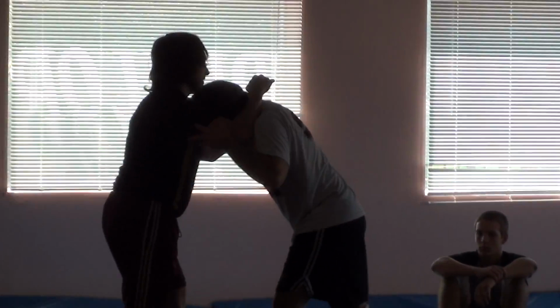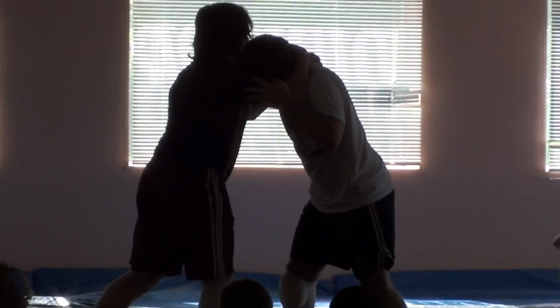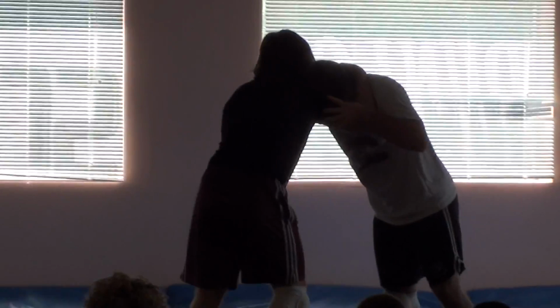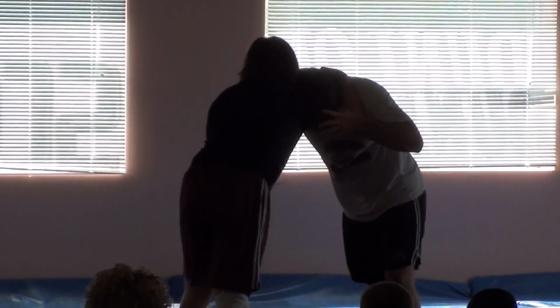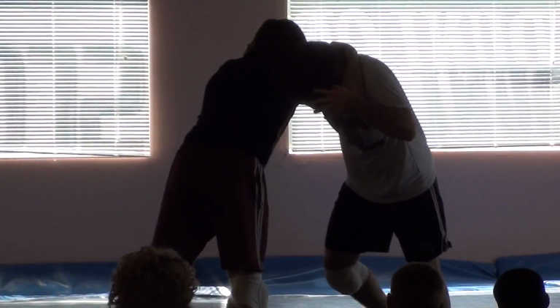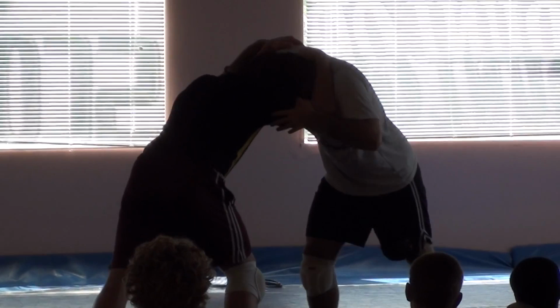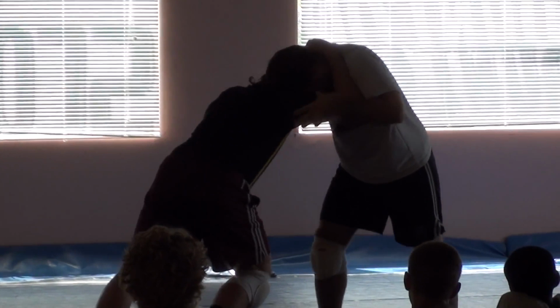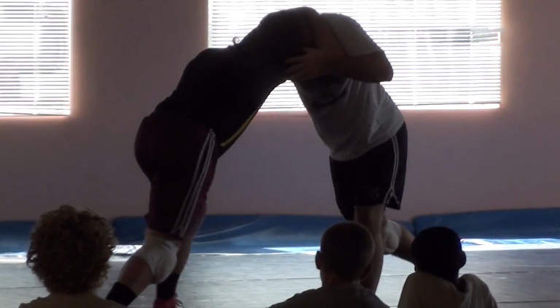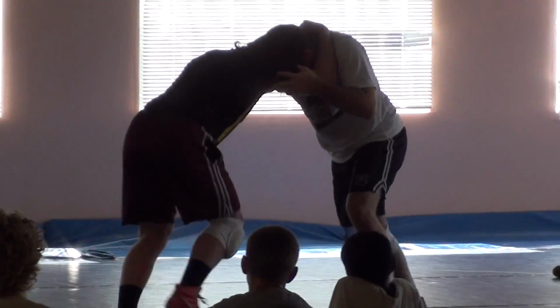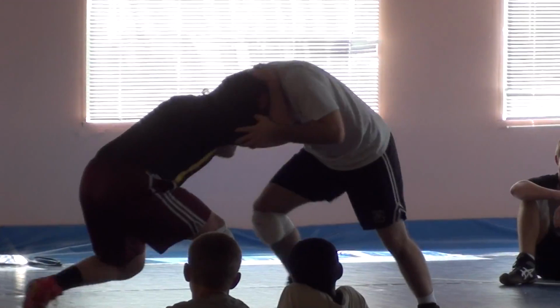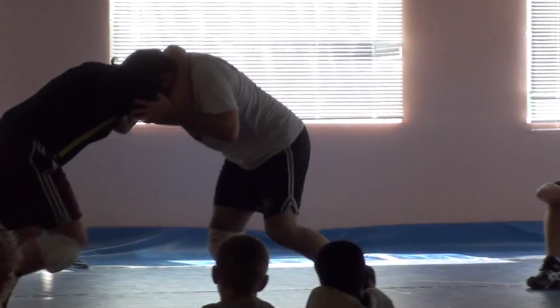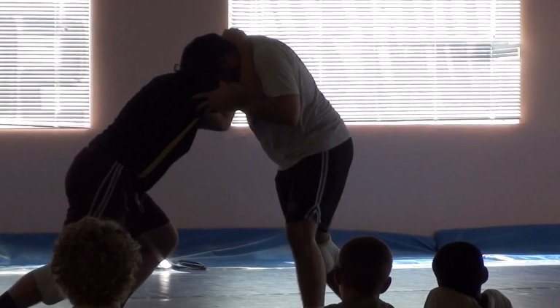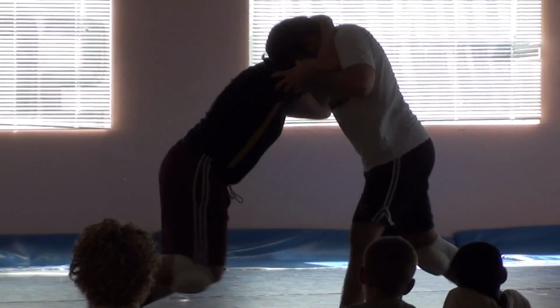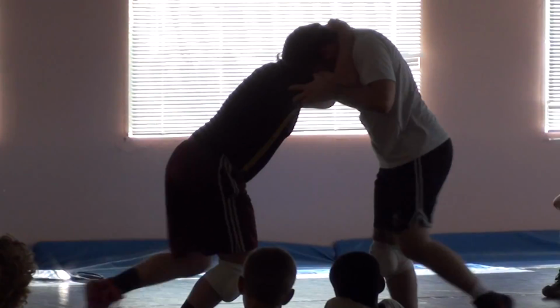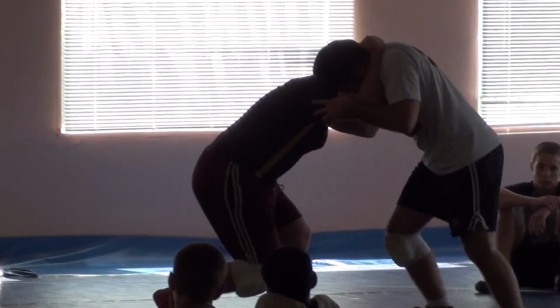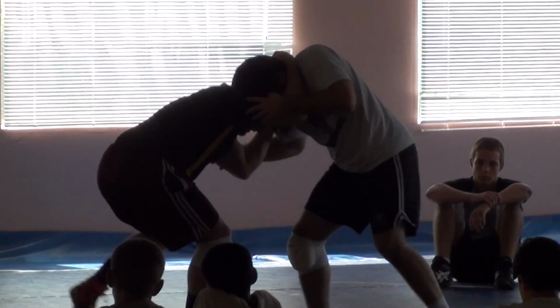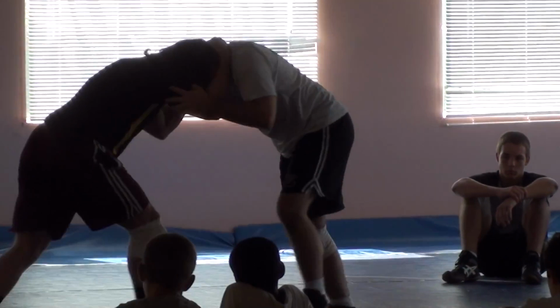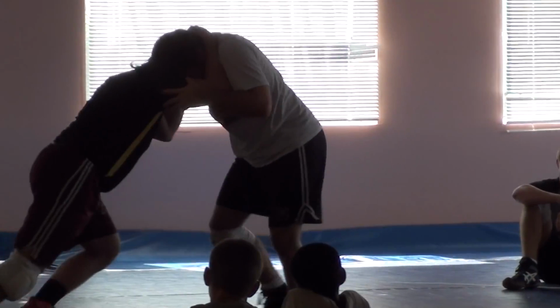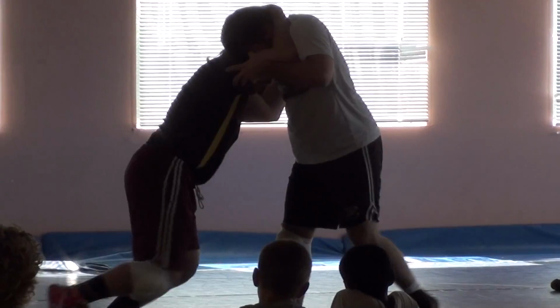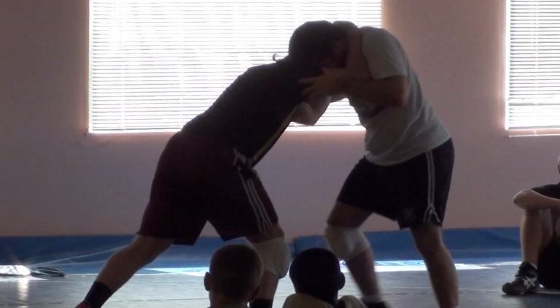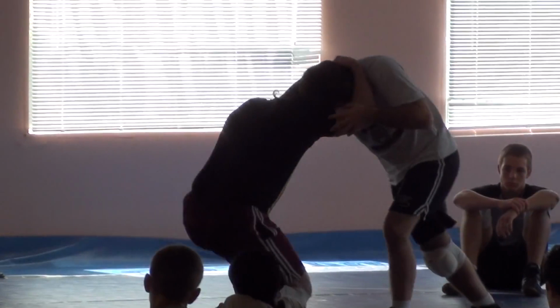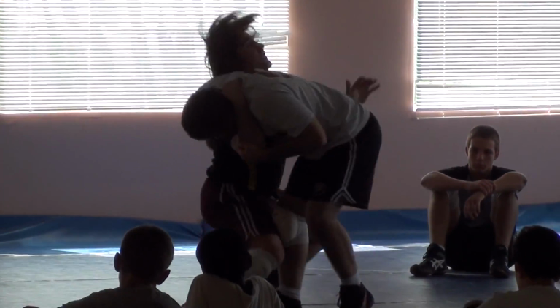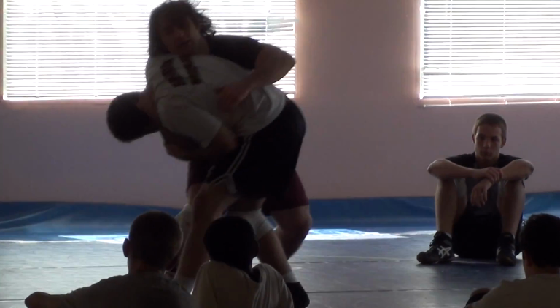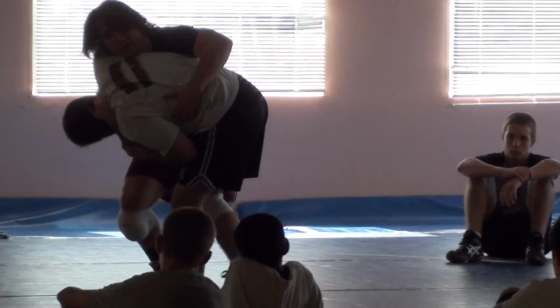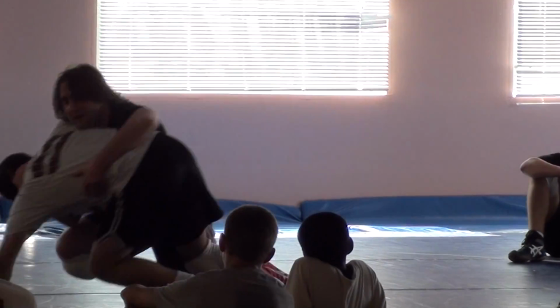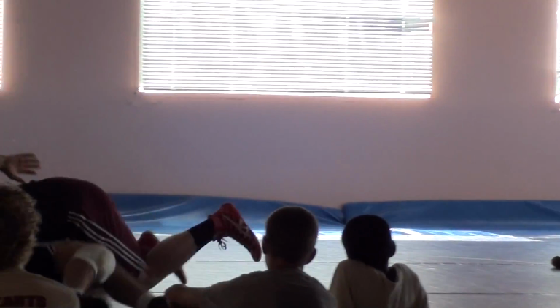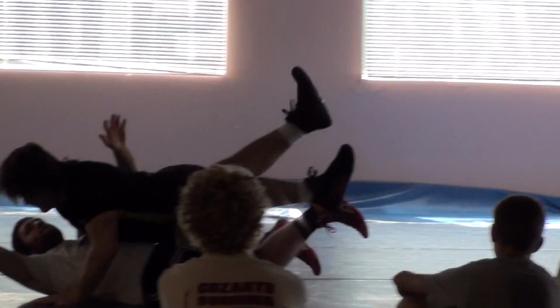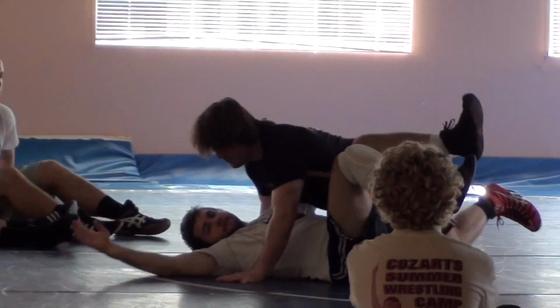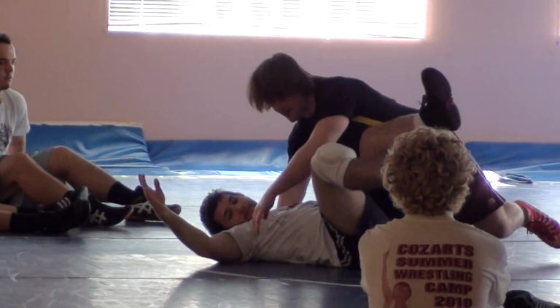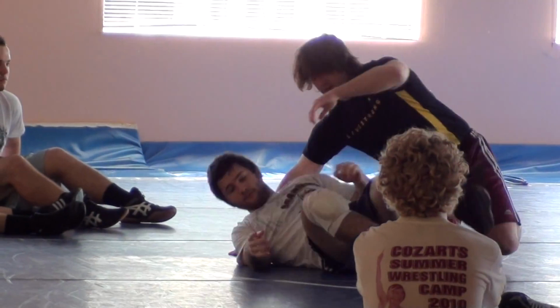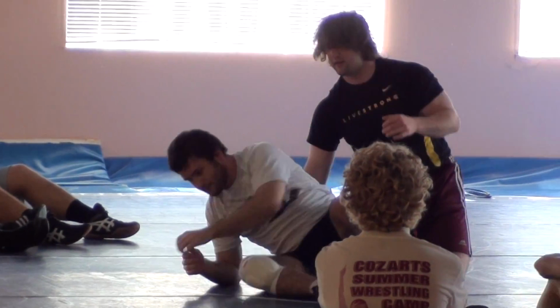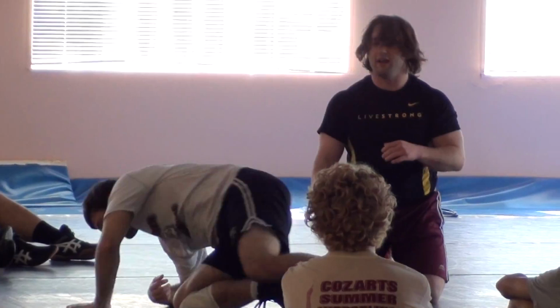So it's the same thing as a high crotch. I'm going to push him, push him, snap, push him, snap, push in, duck. I'm going to push it, bring him down.